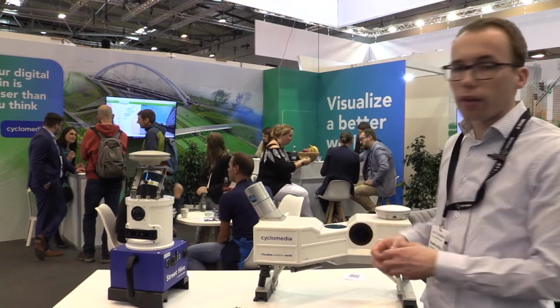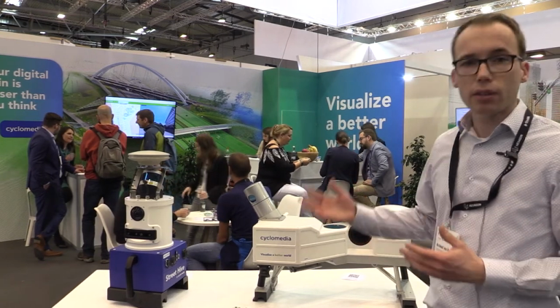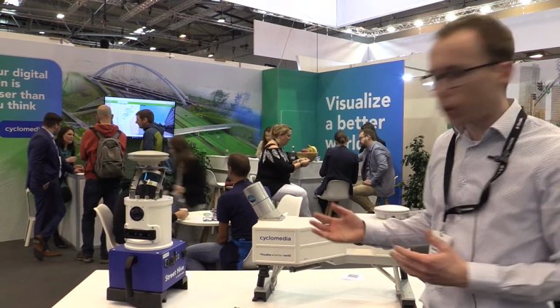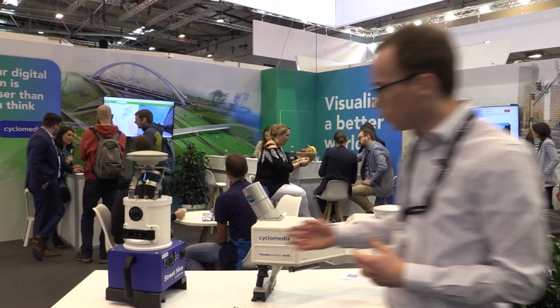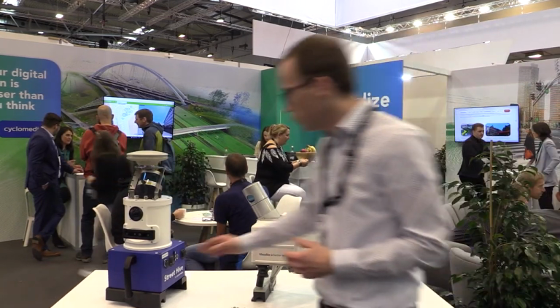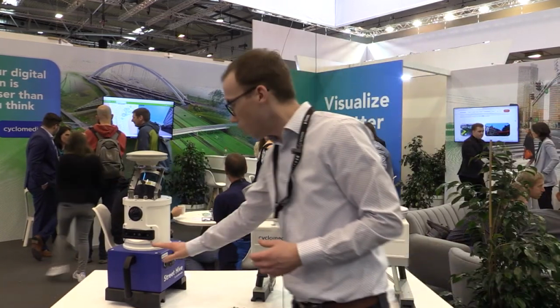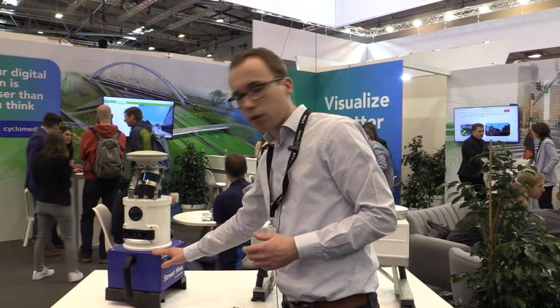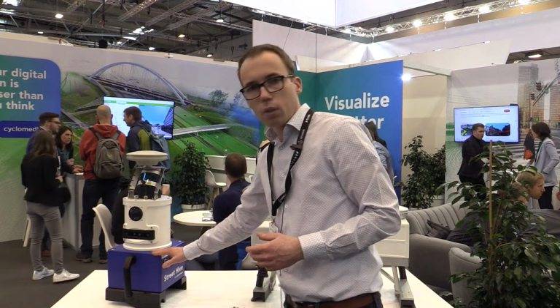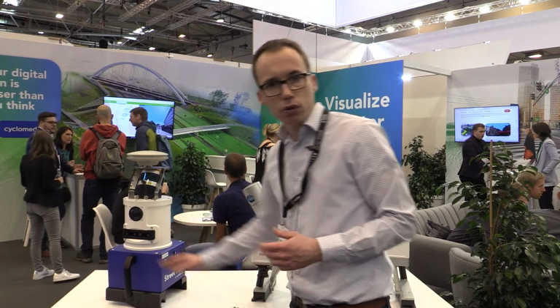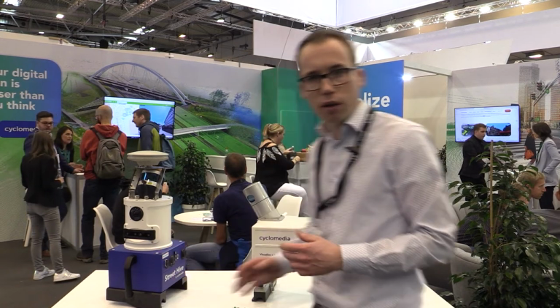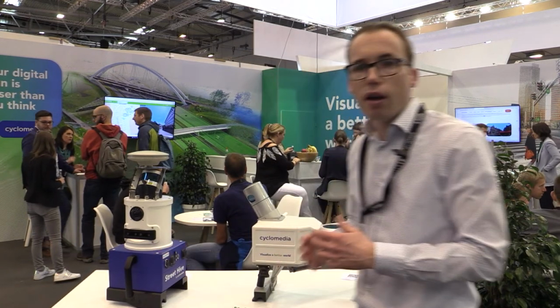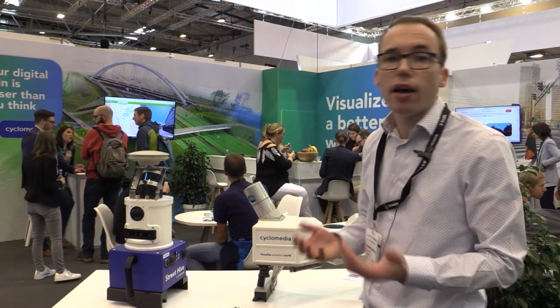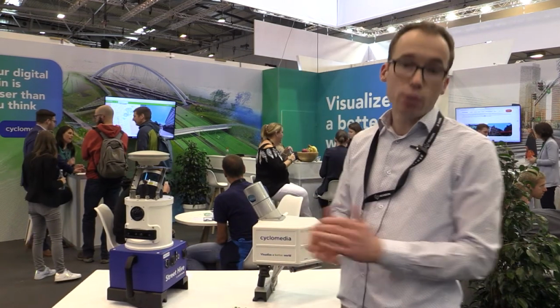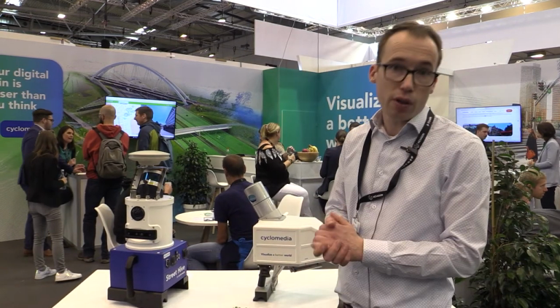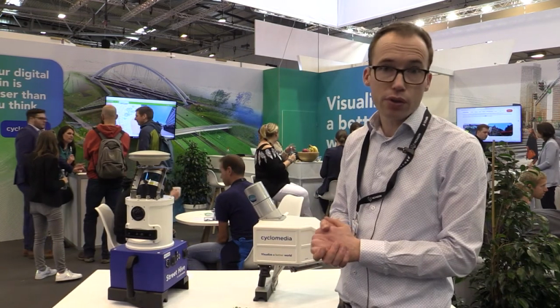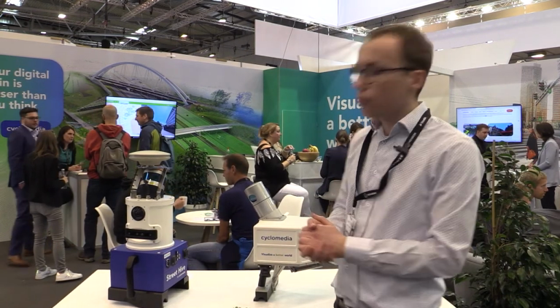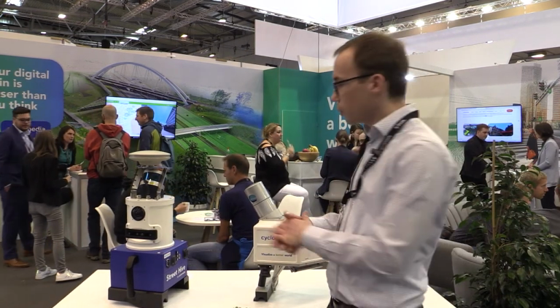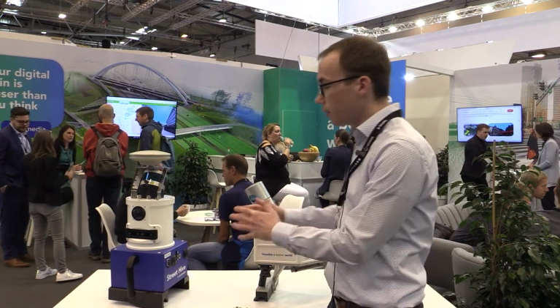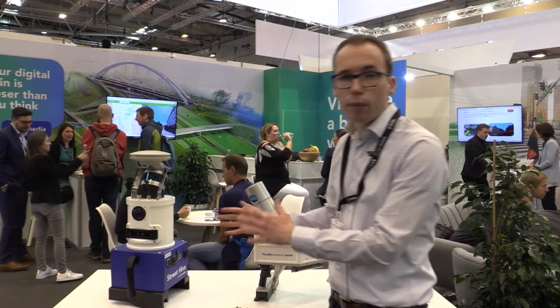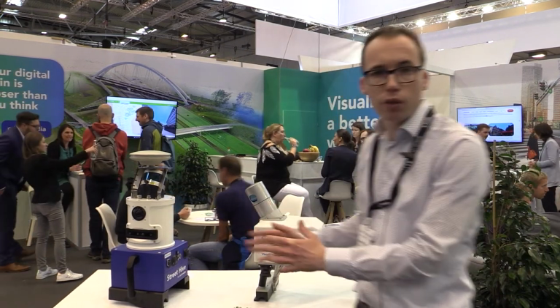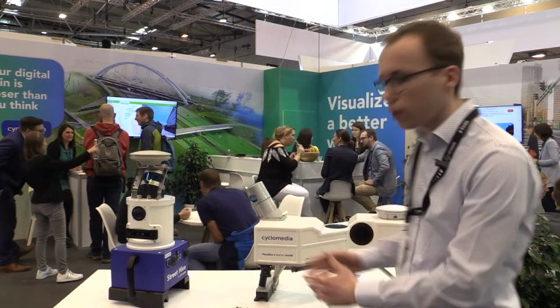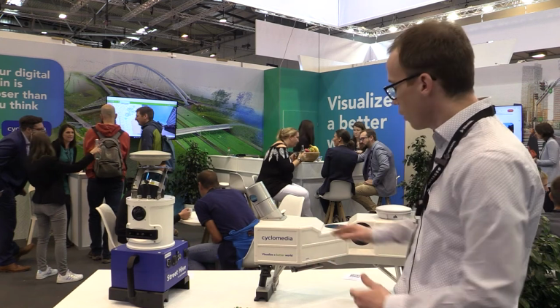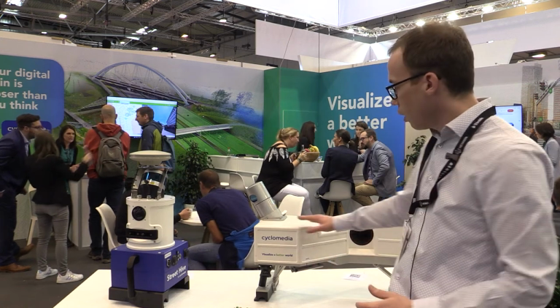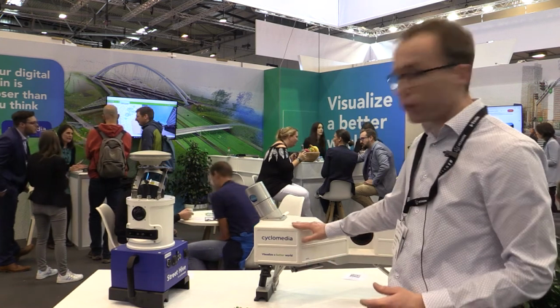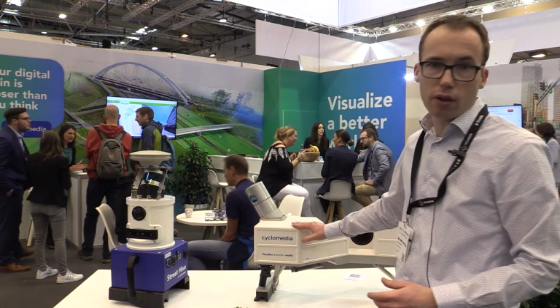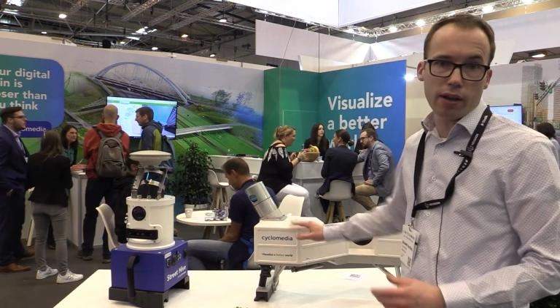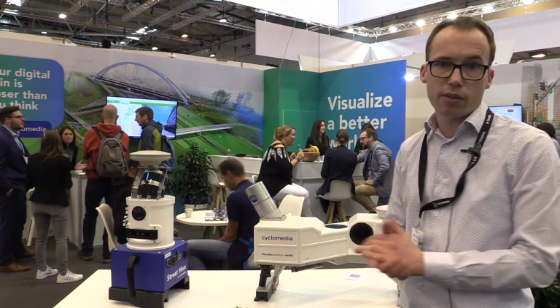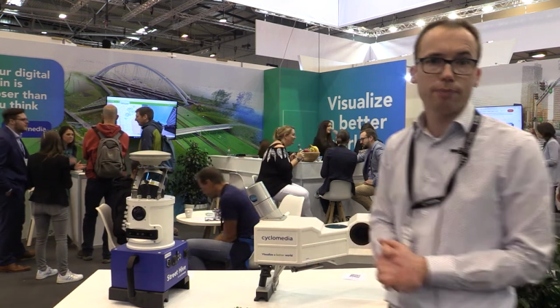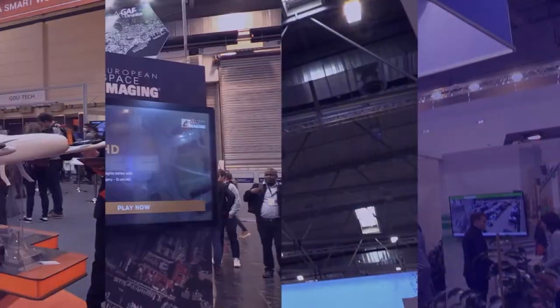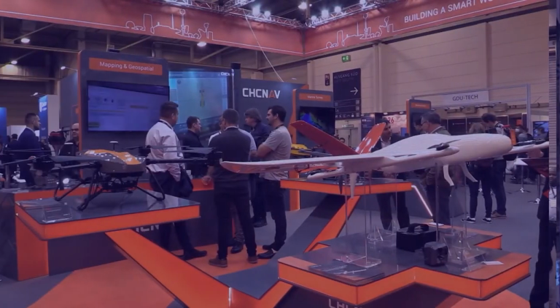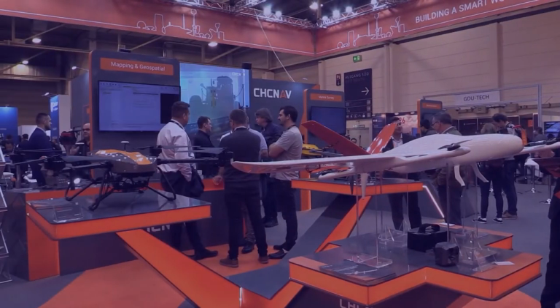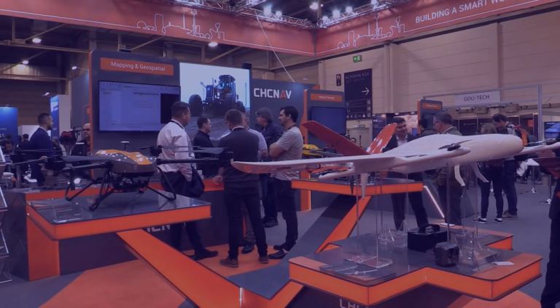Next year we will be launching a new product we call Street Hive. It's a do-it-yourself solution to capture data in between the recordings of this high-end system.